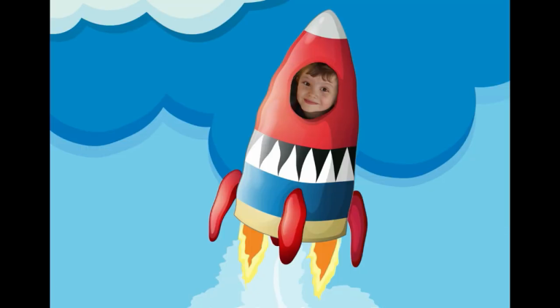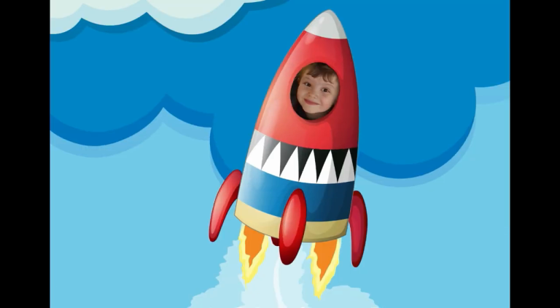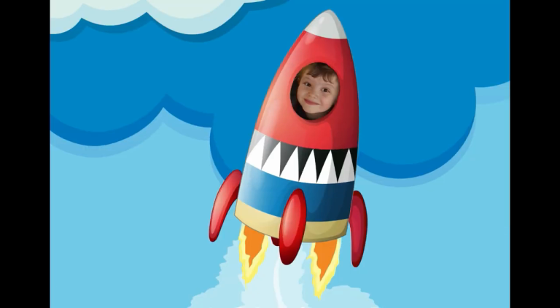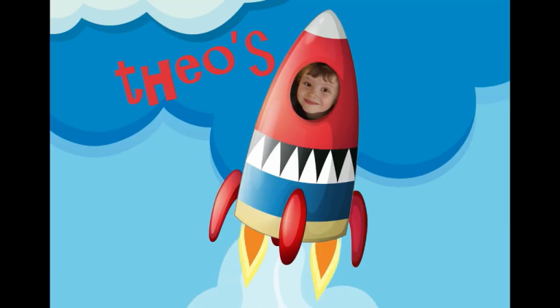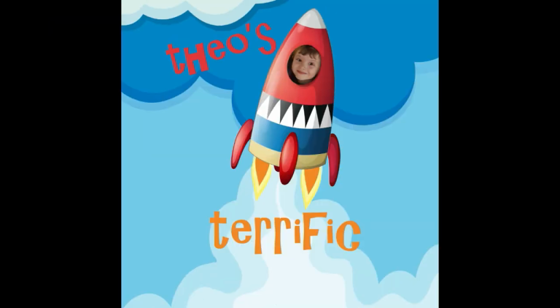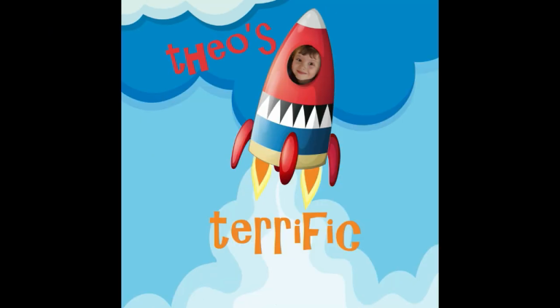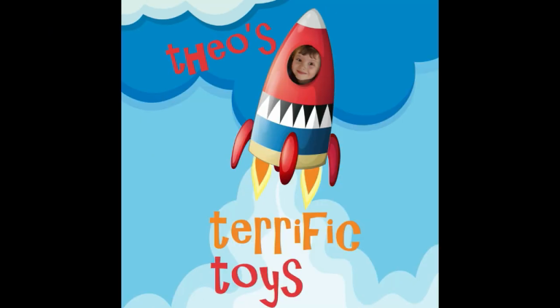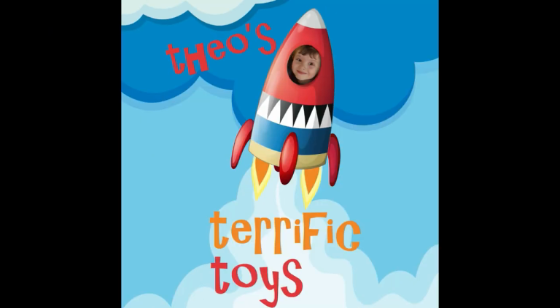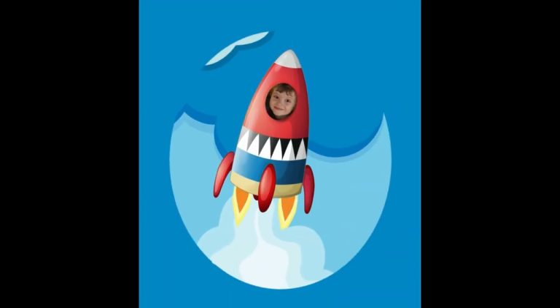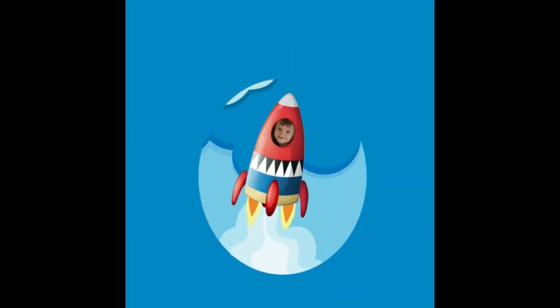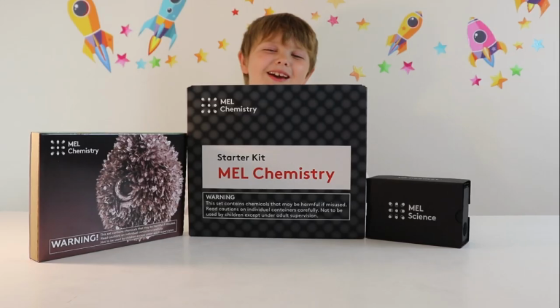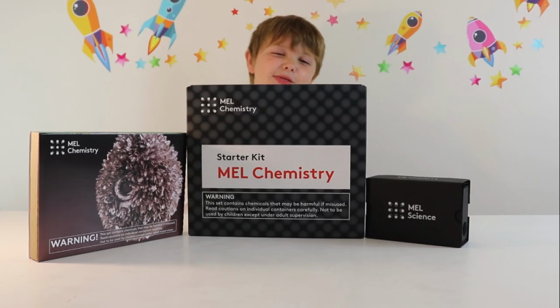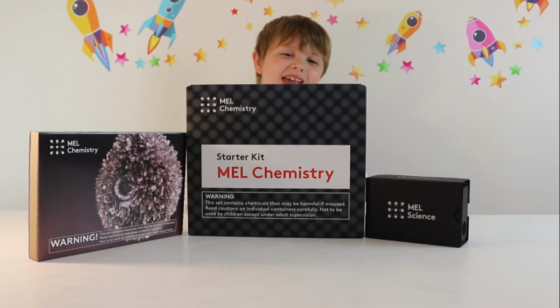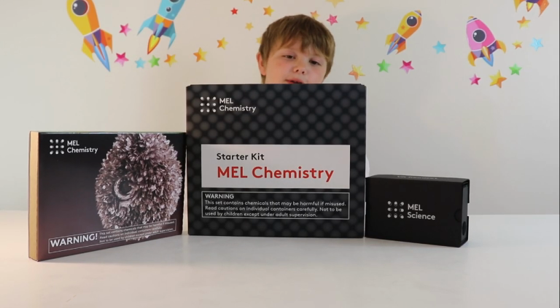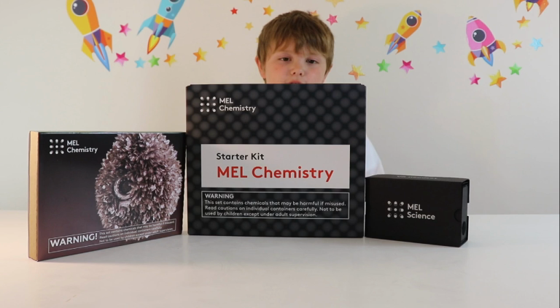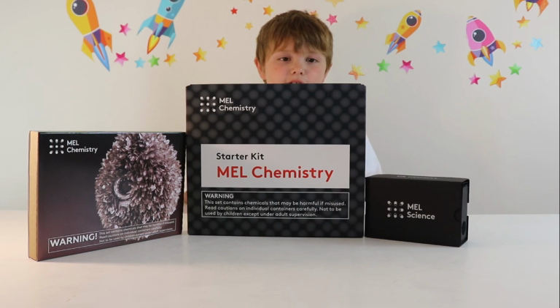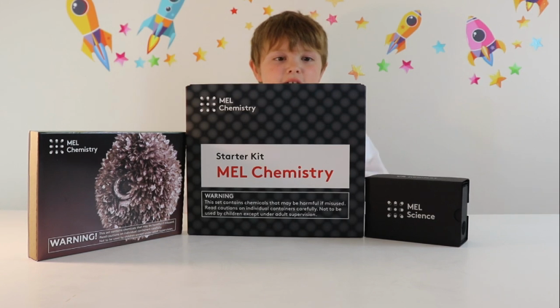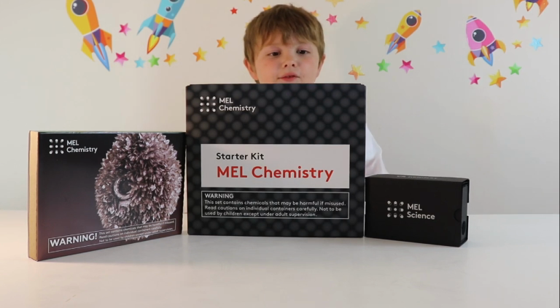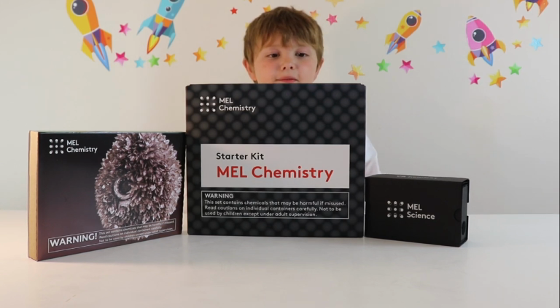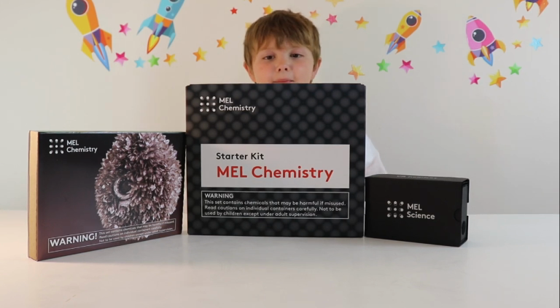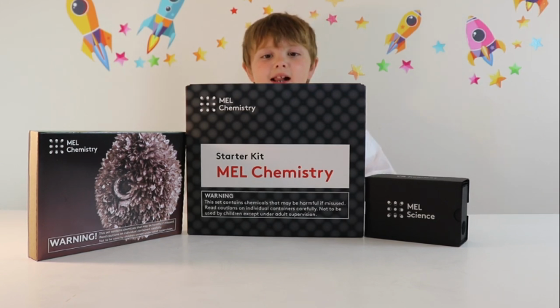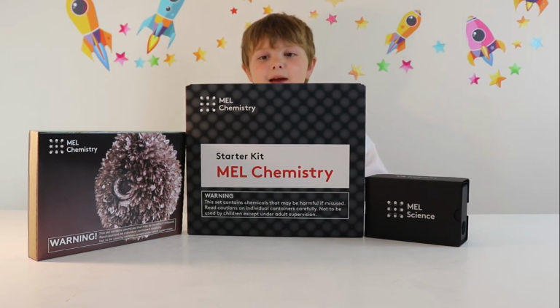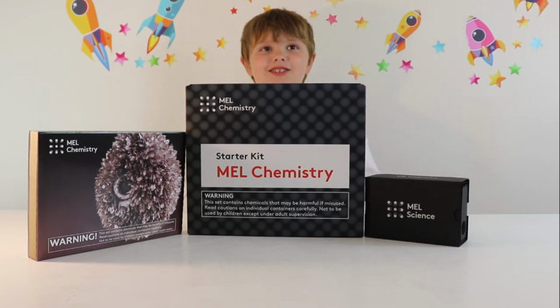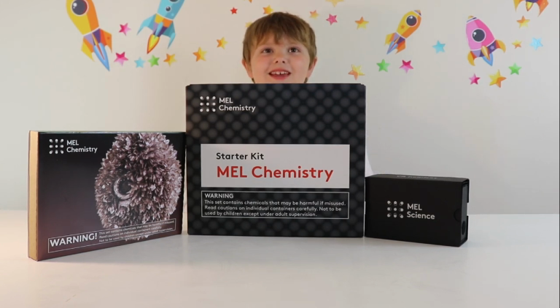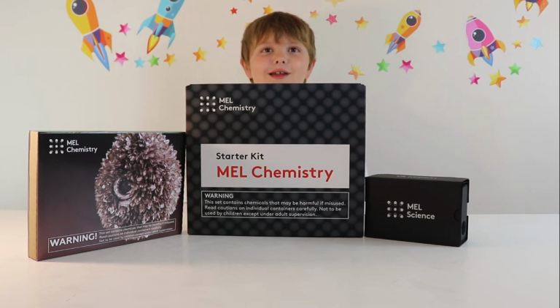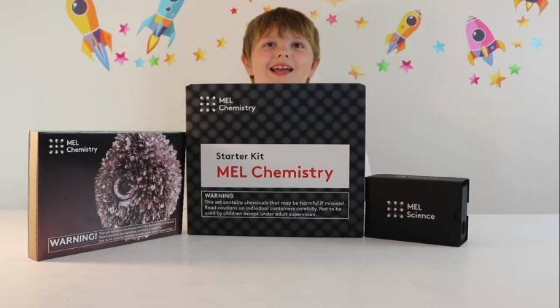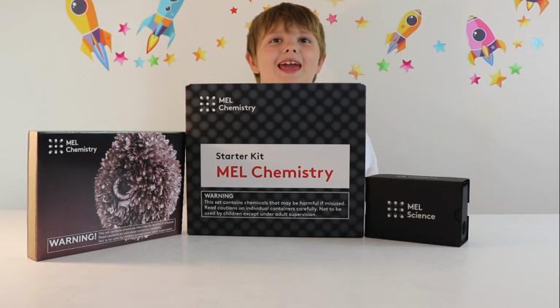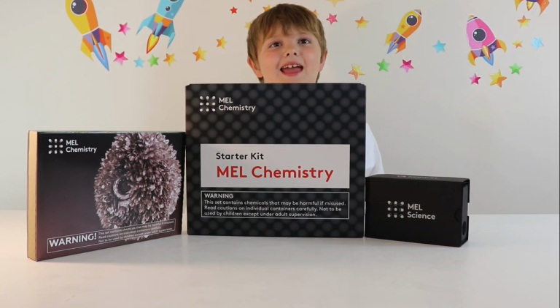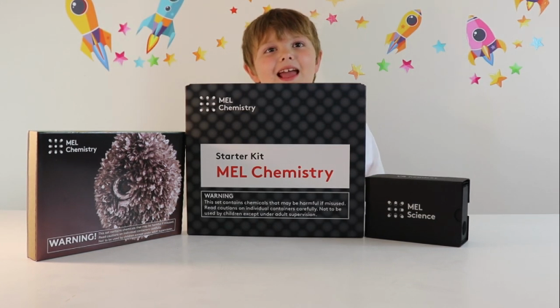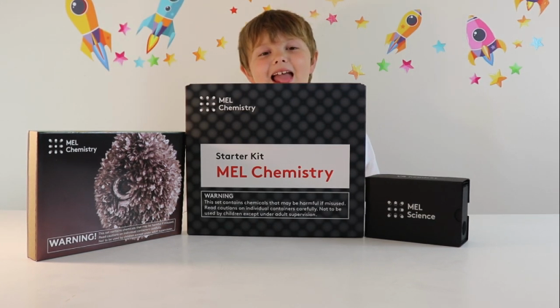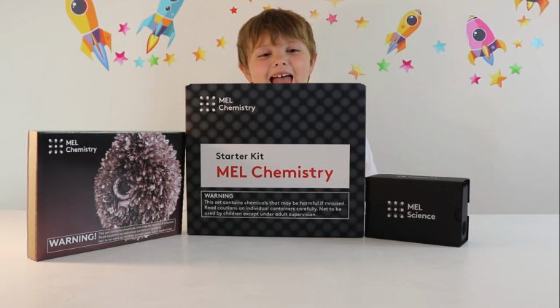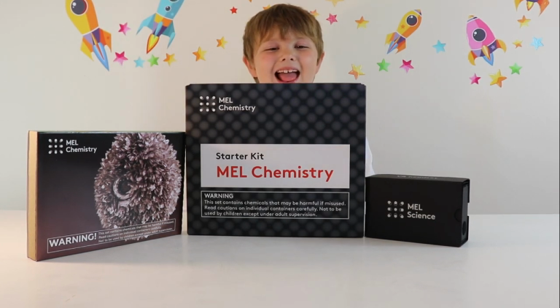Here's Terrific Toys! So guys, today we have got the Mel Chemistry Starter Kit — oh wow!